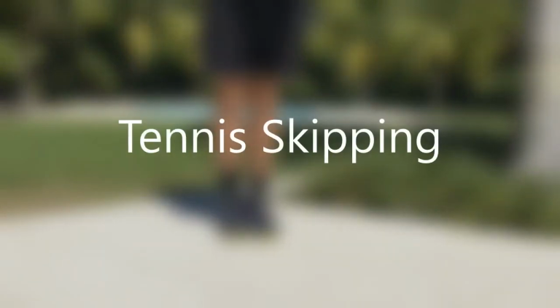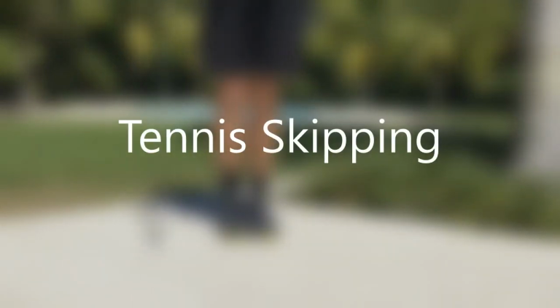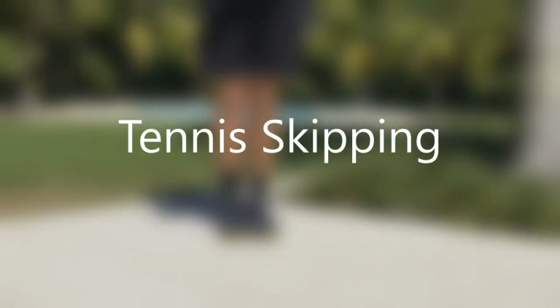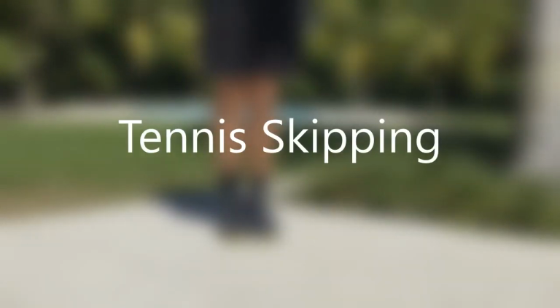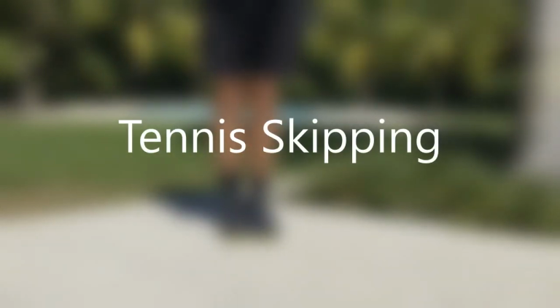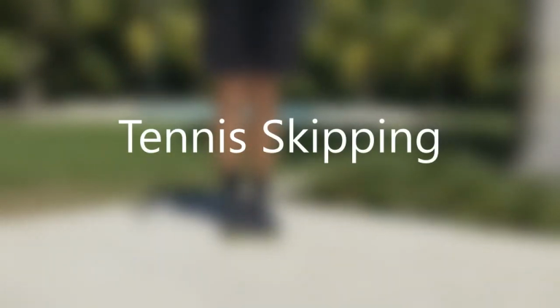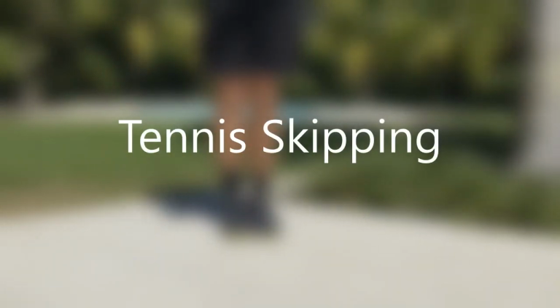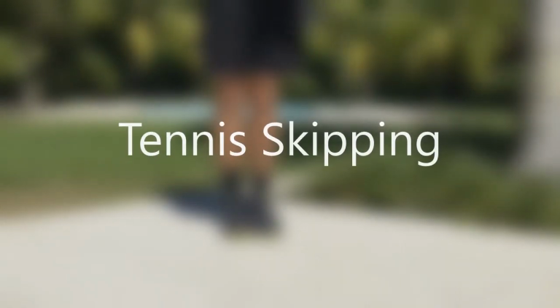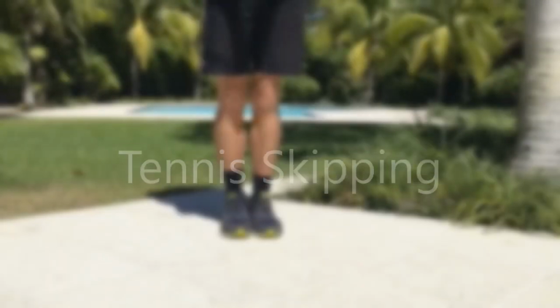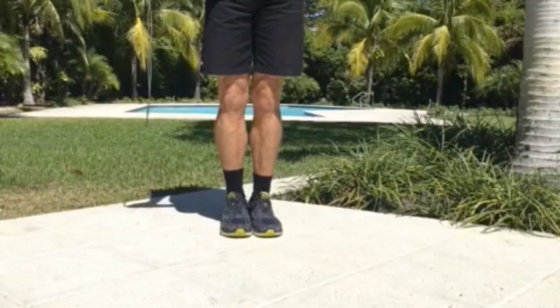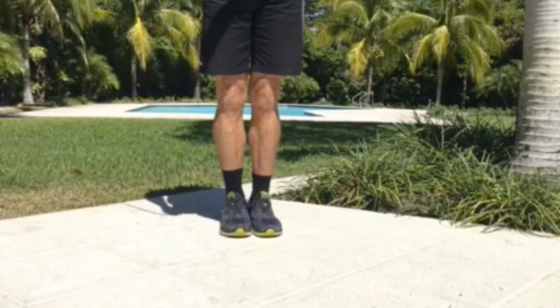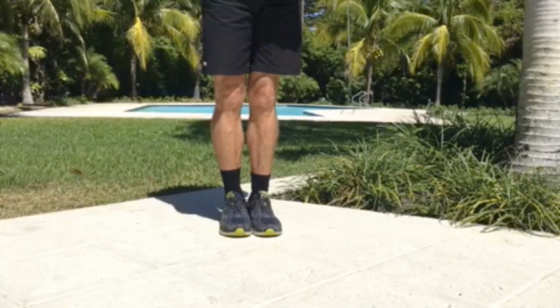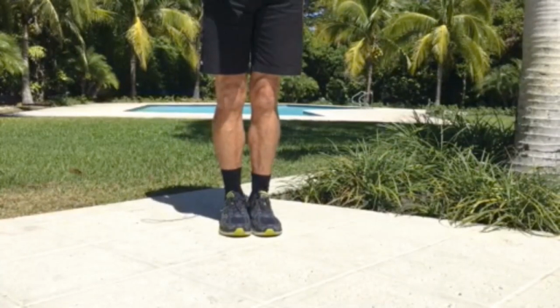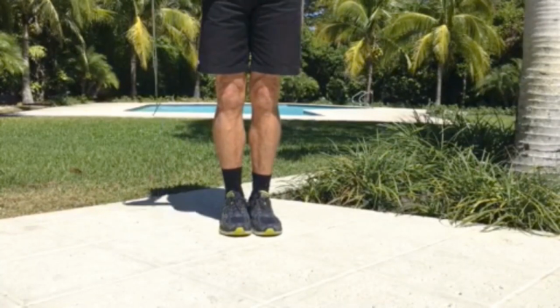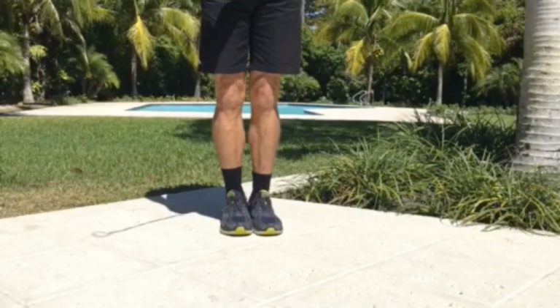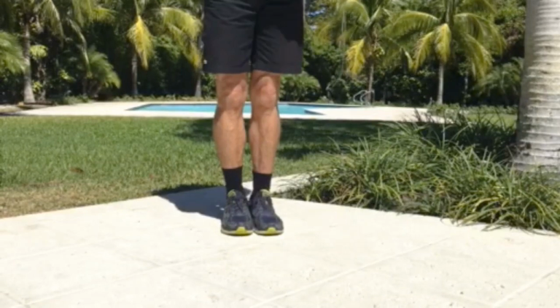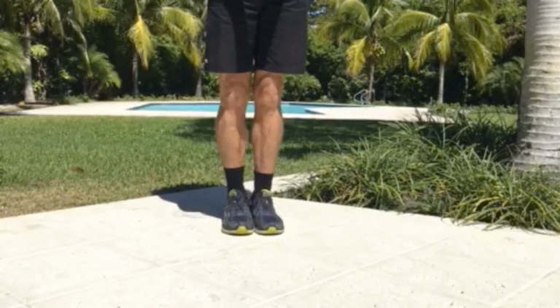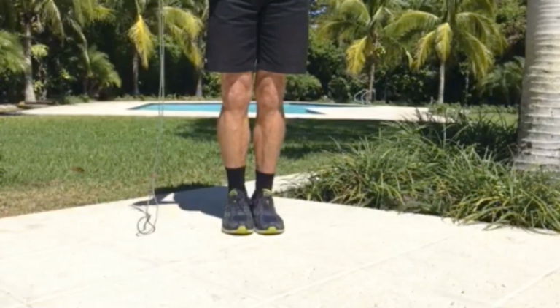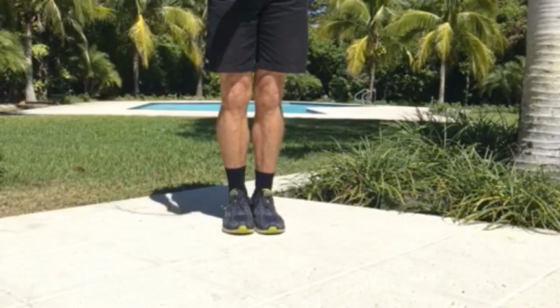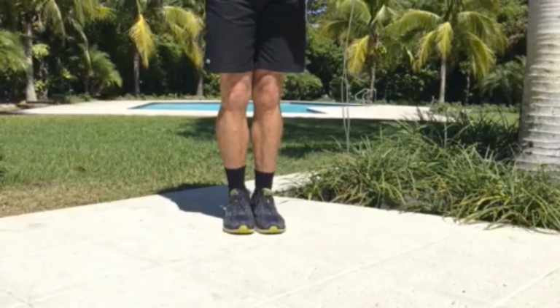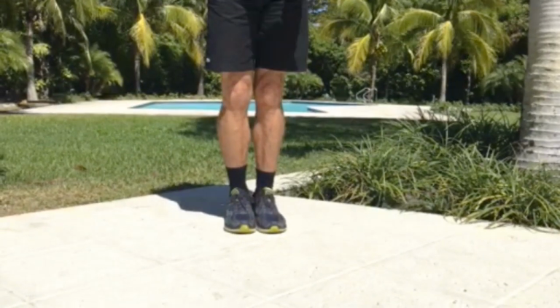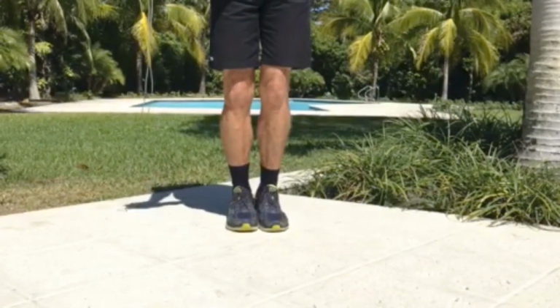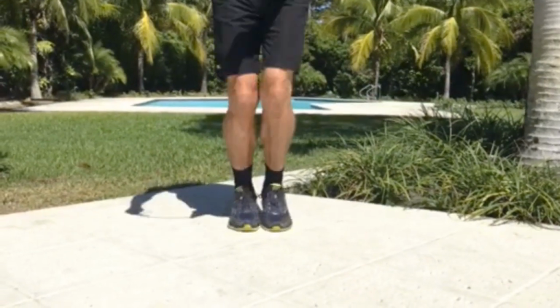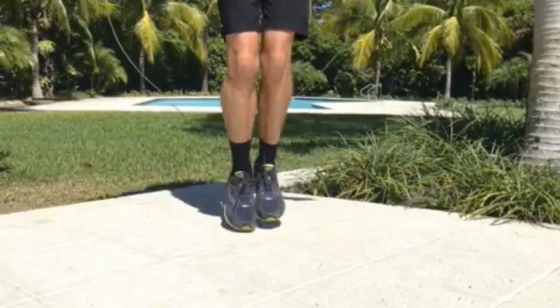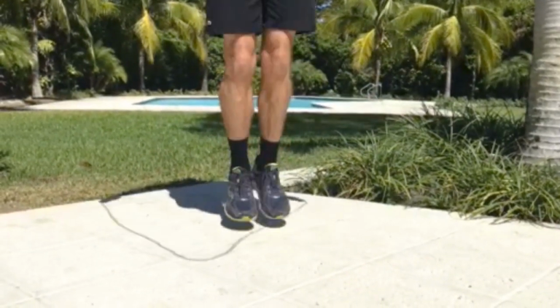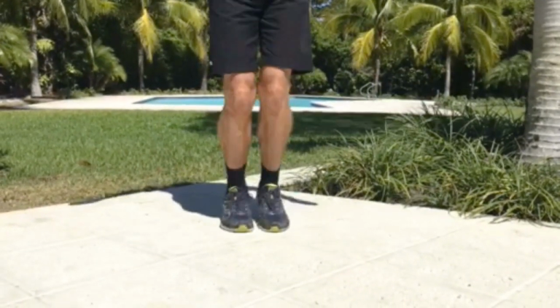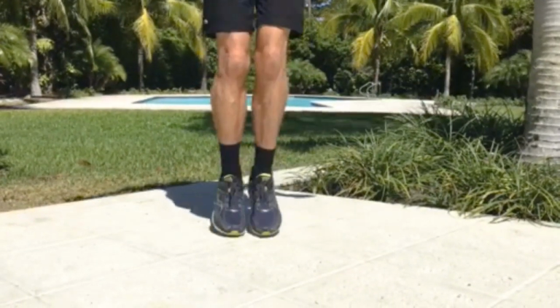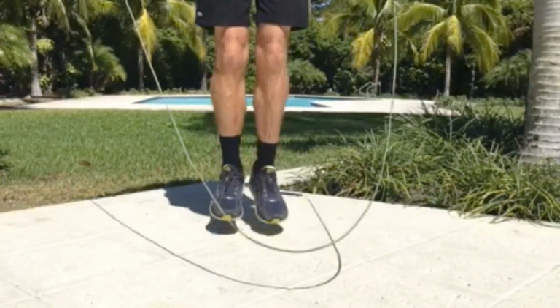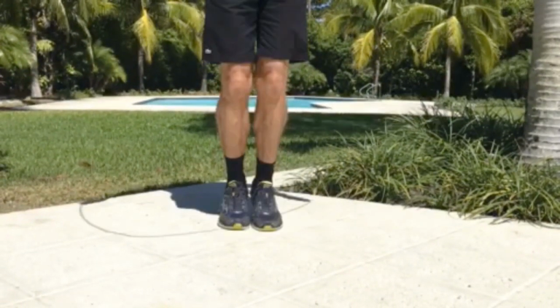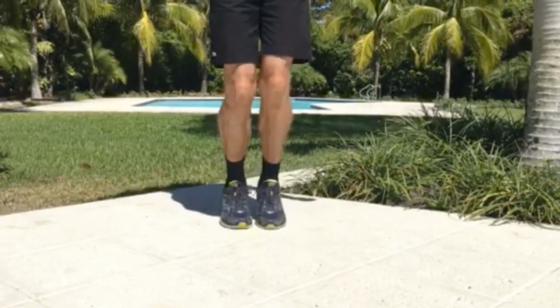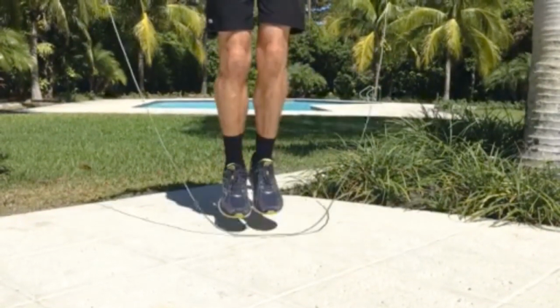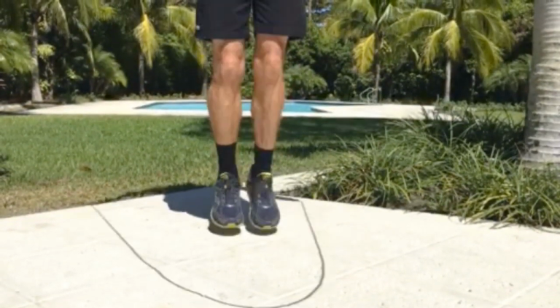Here are some classic skipping drills which are really specific for tennis. Start with your two feet. Let's do some boxing — I love boxing.